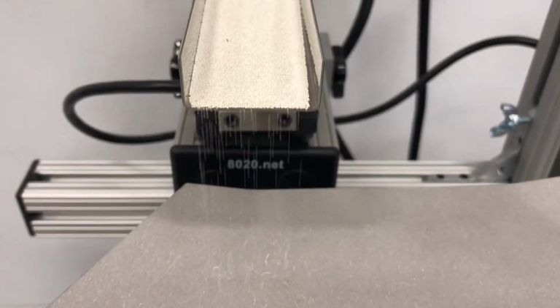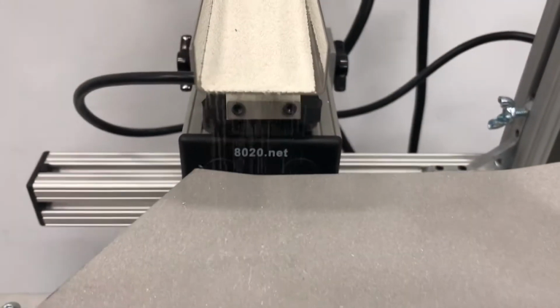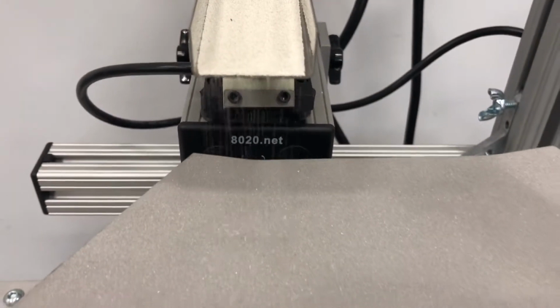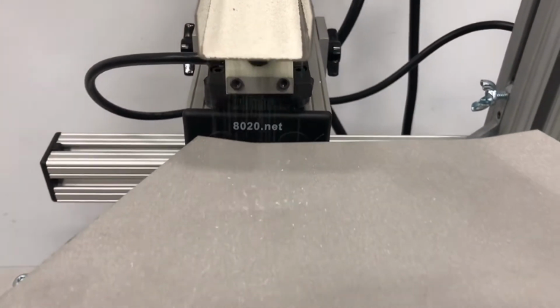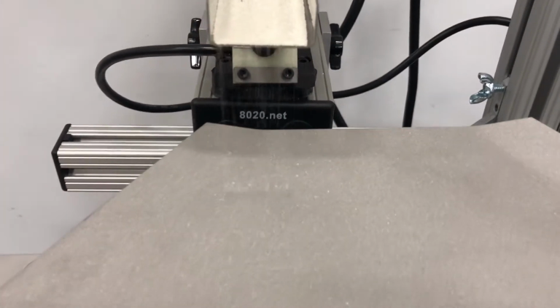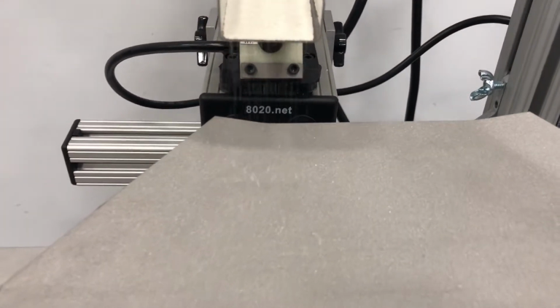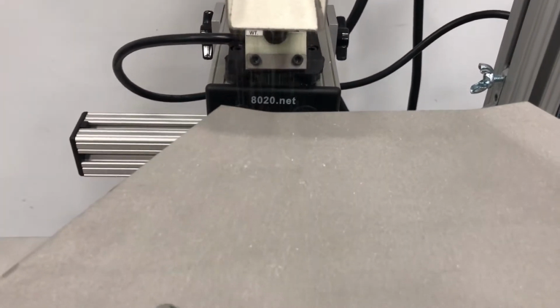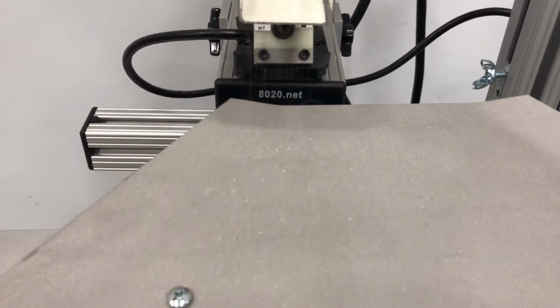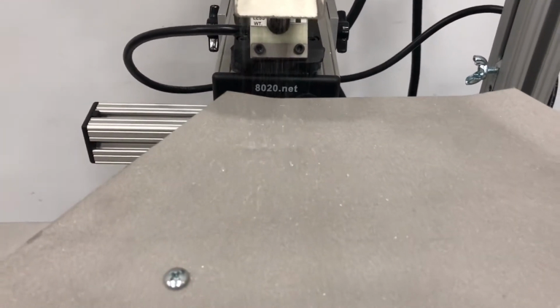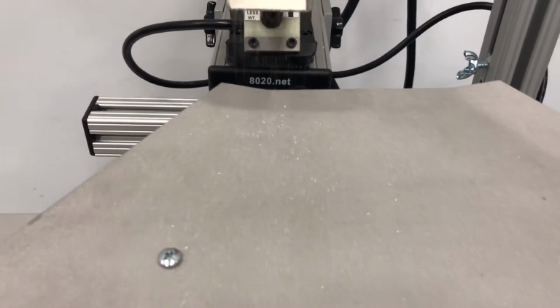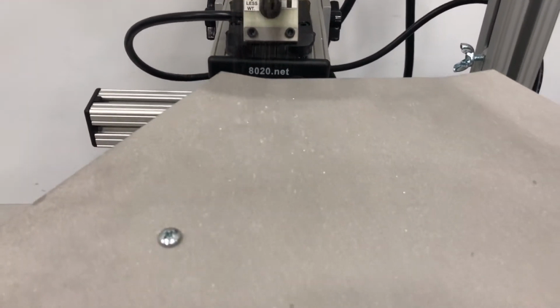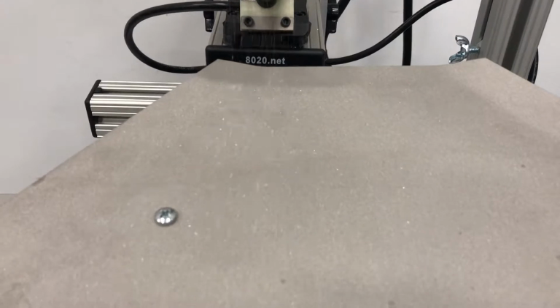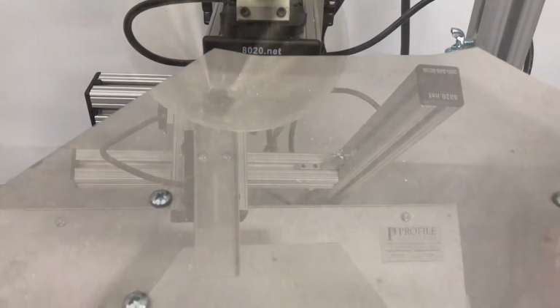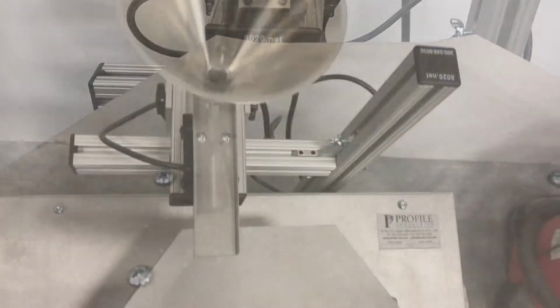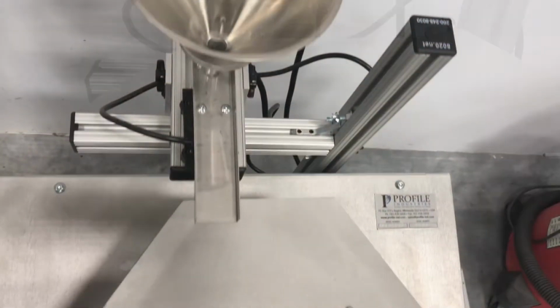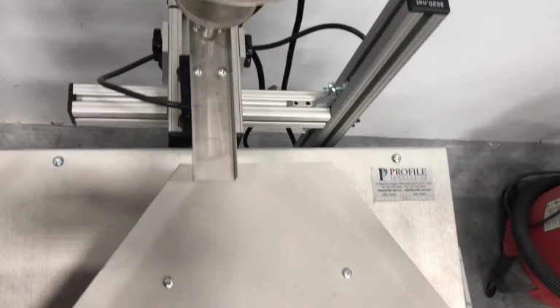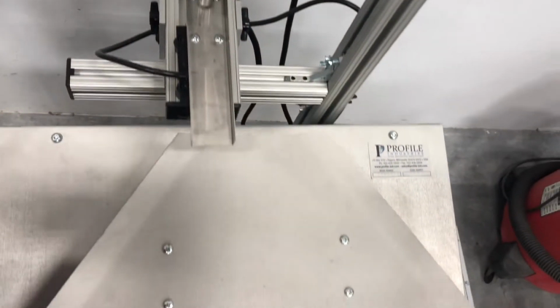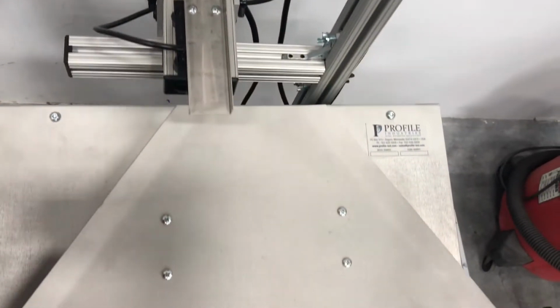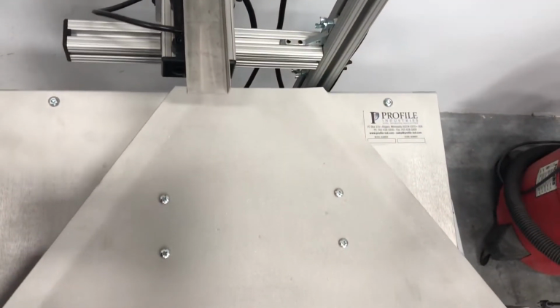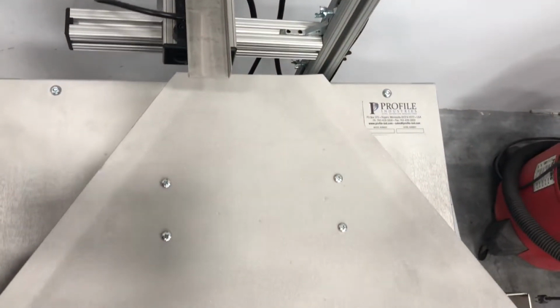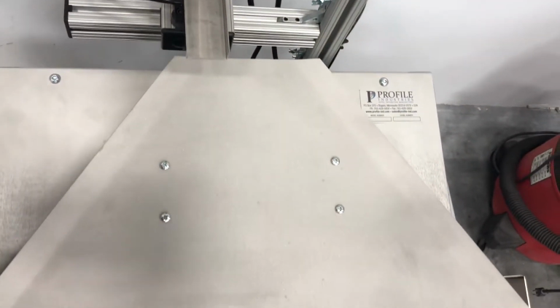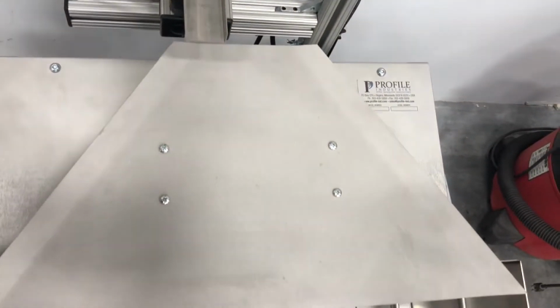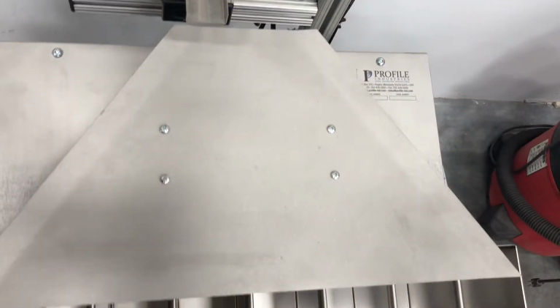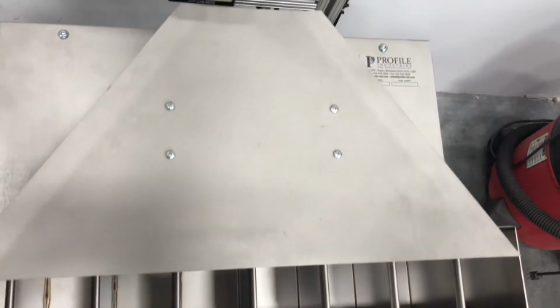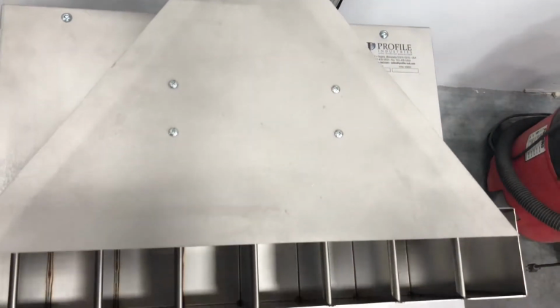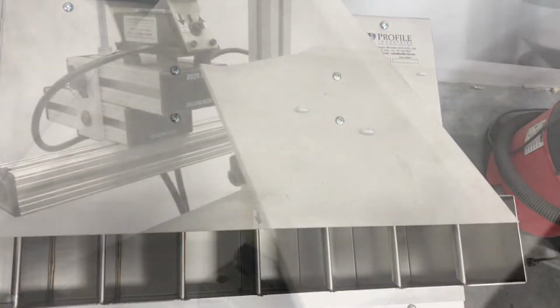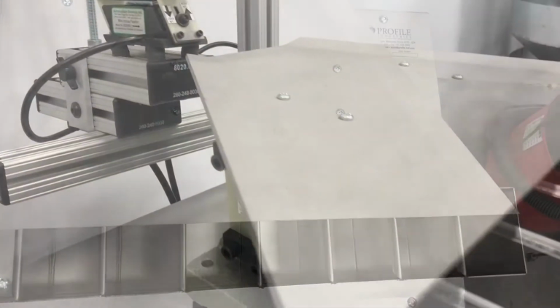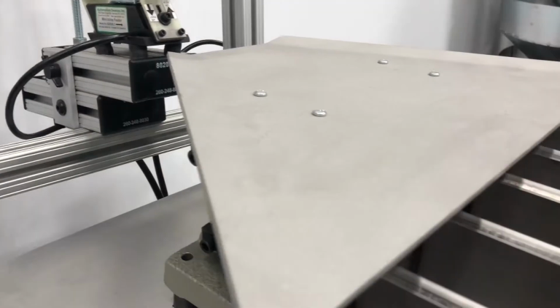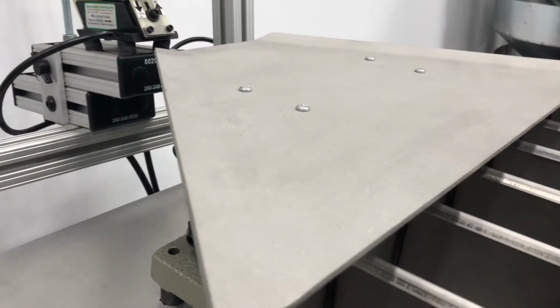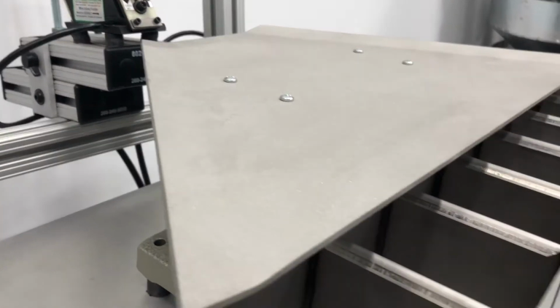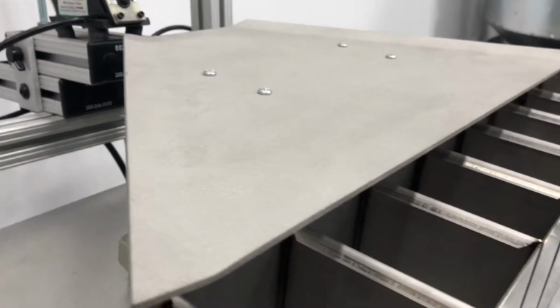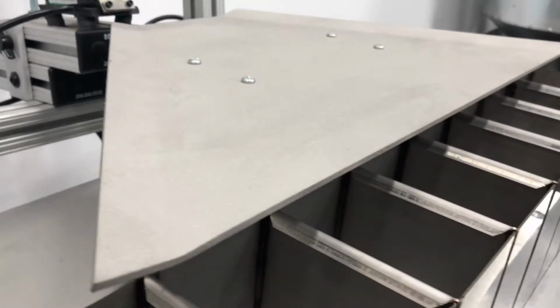The higher up the table the particle rides, the lower the quality of the spherical particle. Our stainless steel decking has been bead blasted for ease of sterilization, which allows for its use in the medical industry.